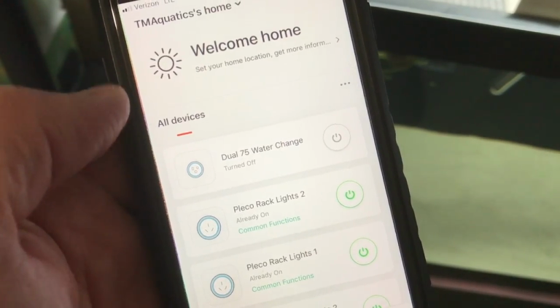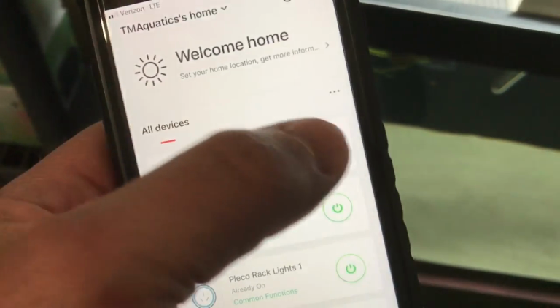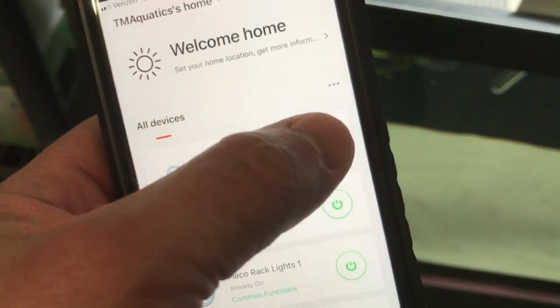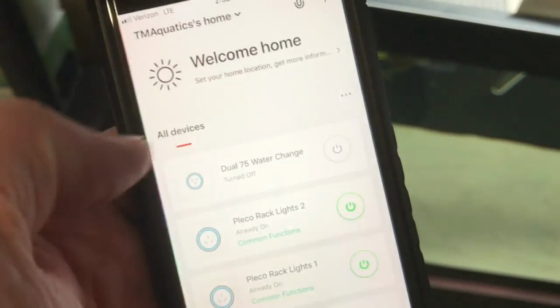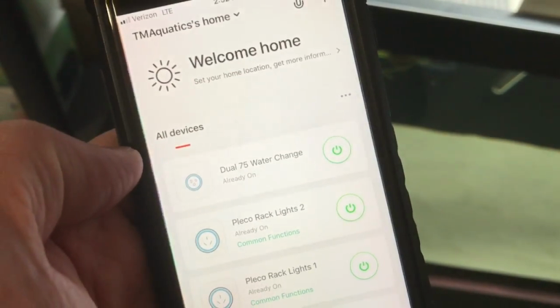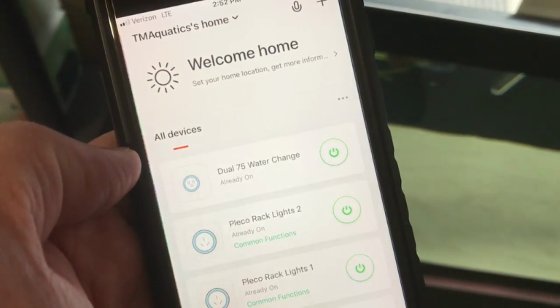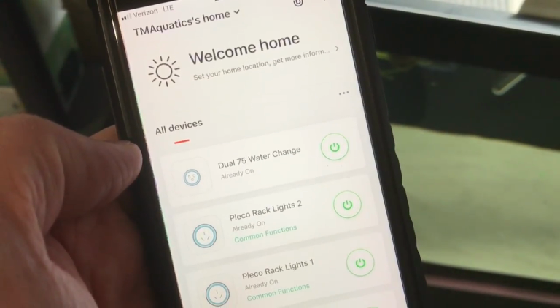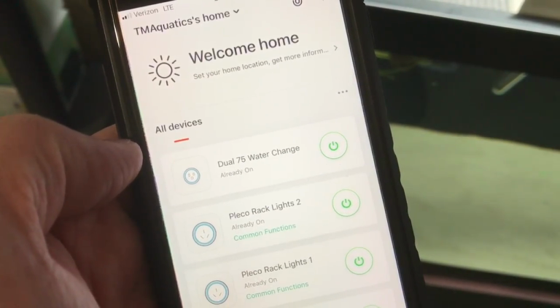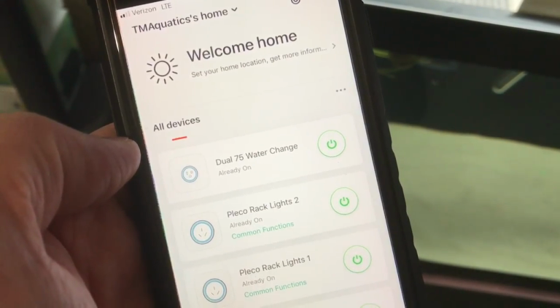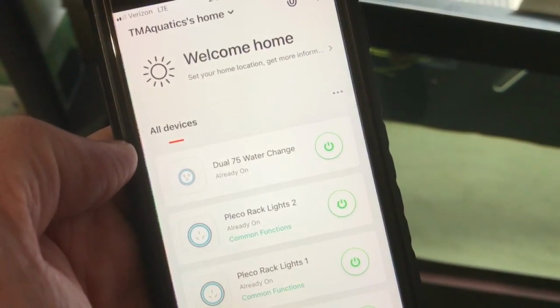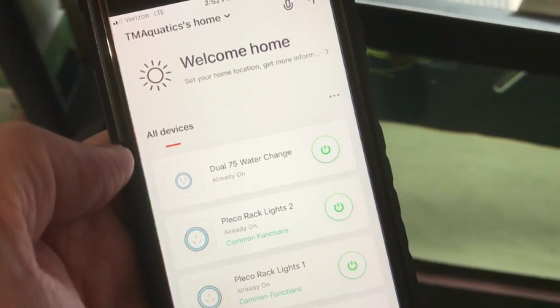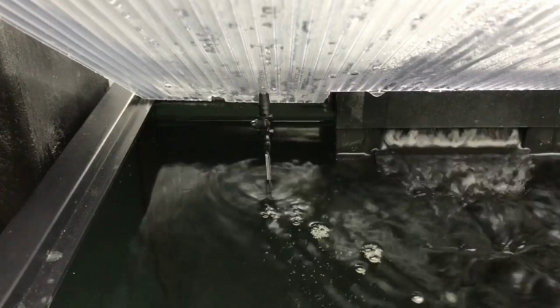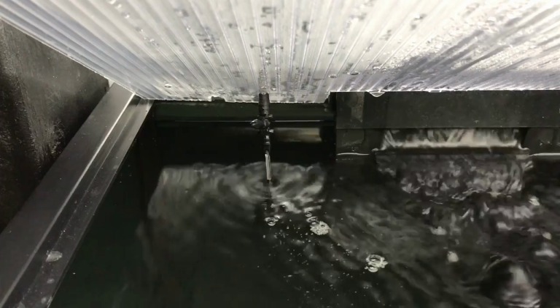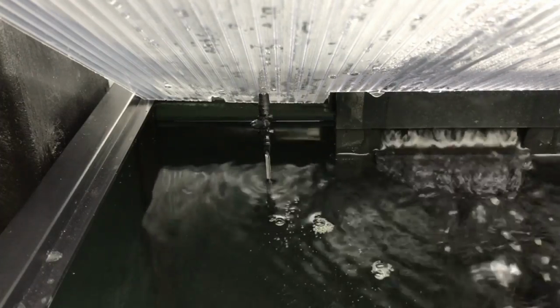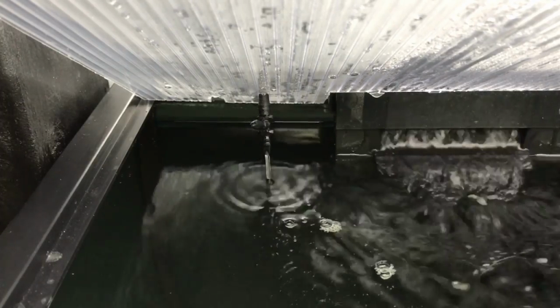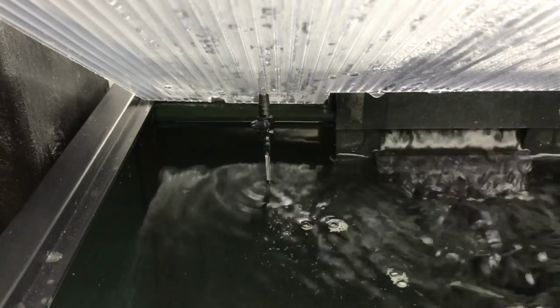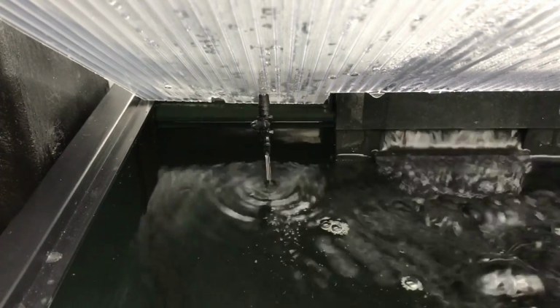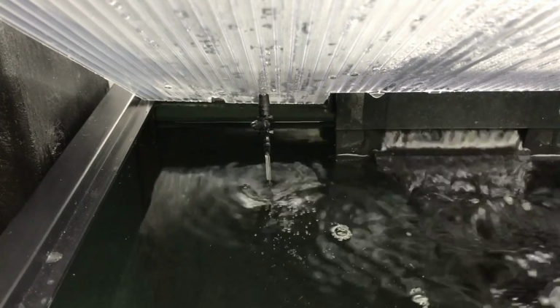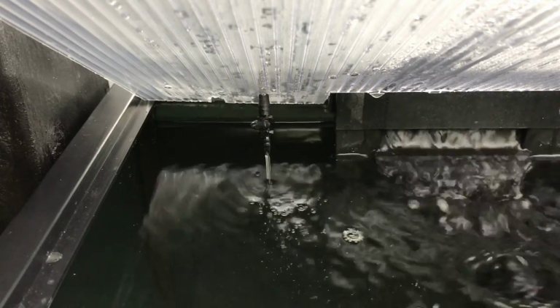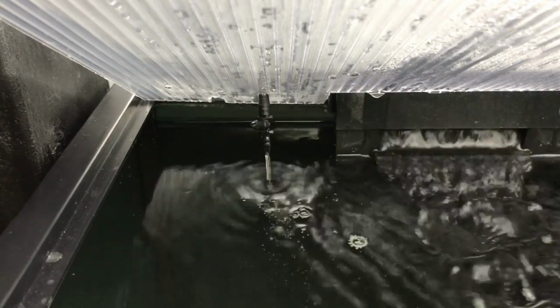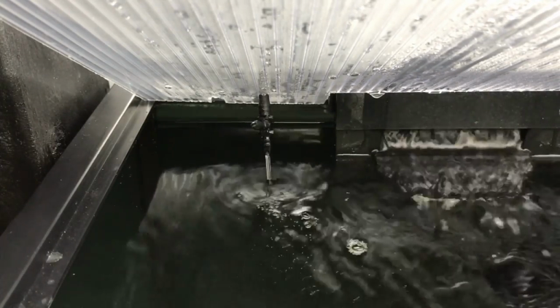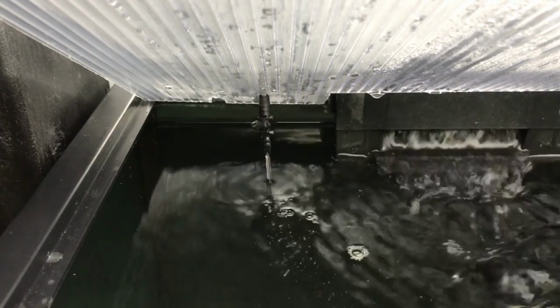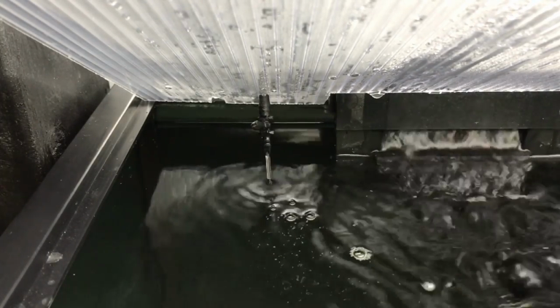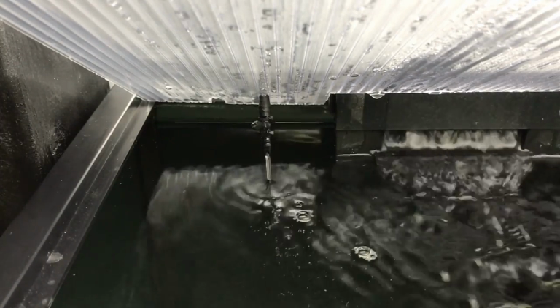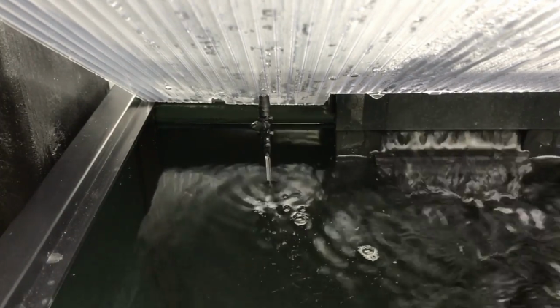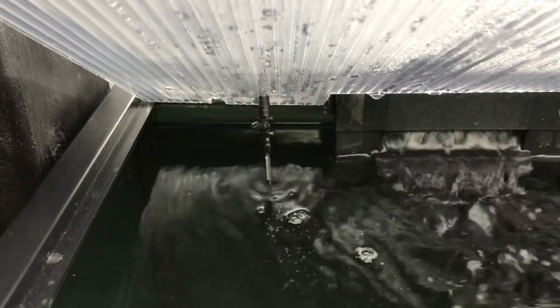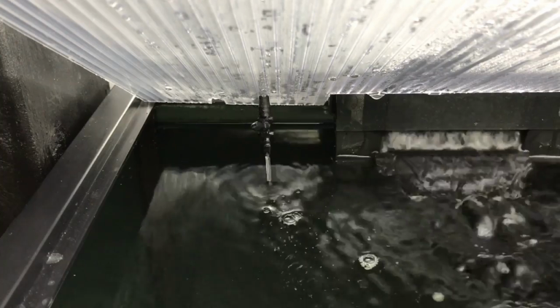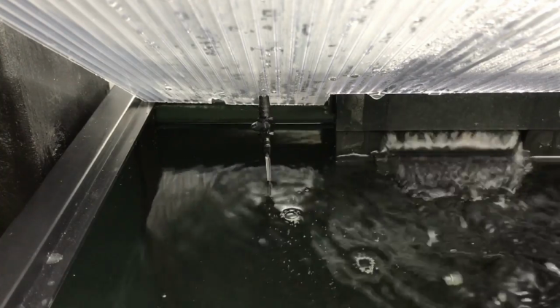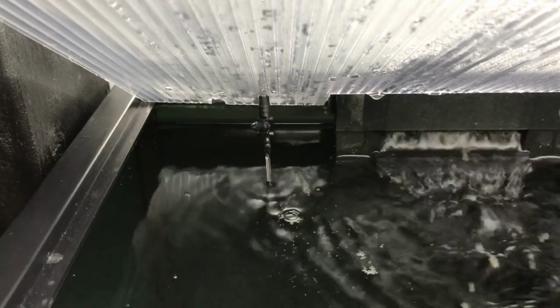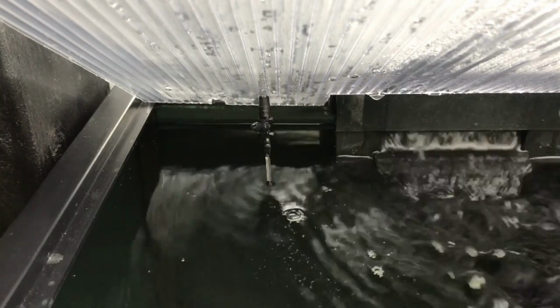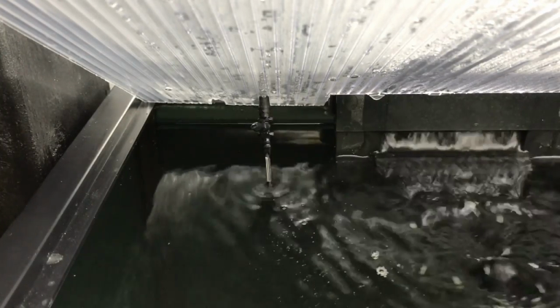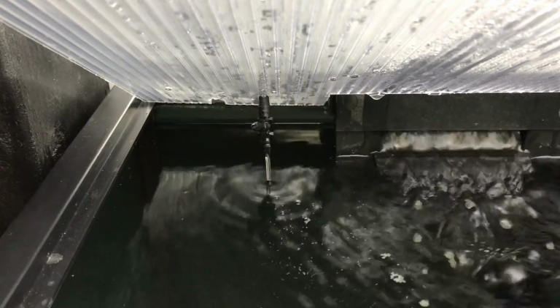In today's video, I'm going to show you a fully automatic water change system that is so easy and inexpensive that anybody can hook one of these up. Stick around and check this out.